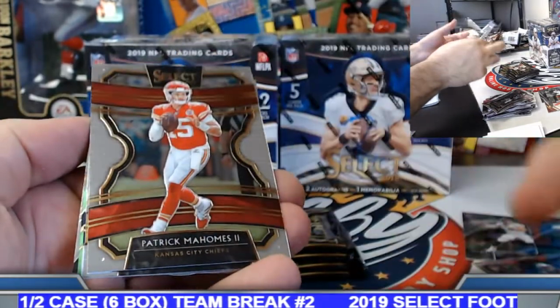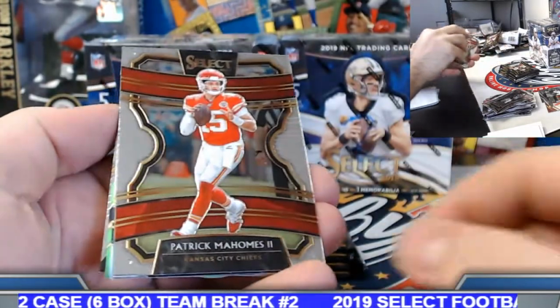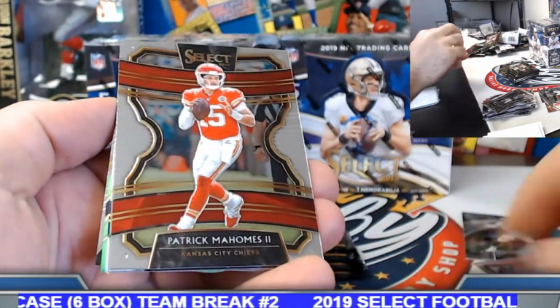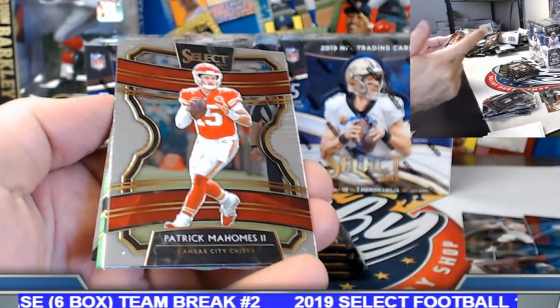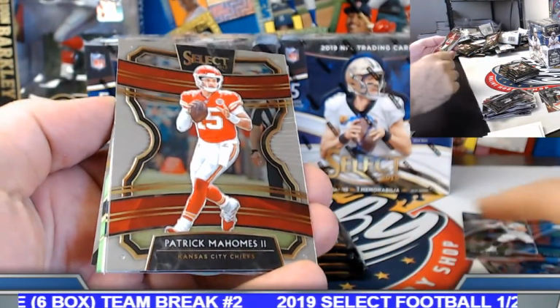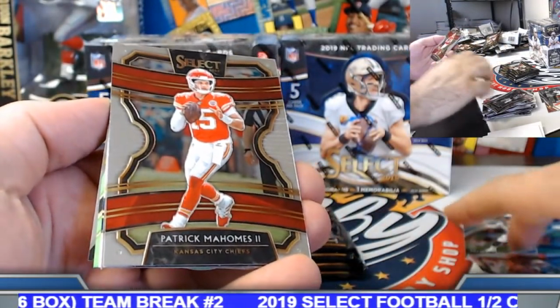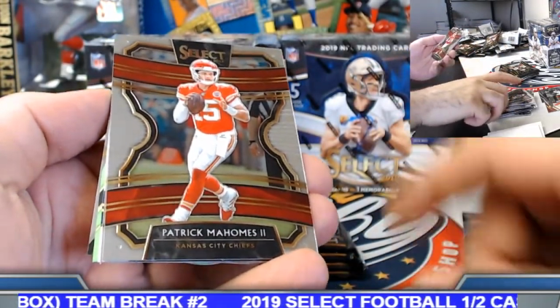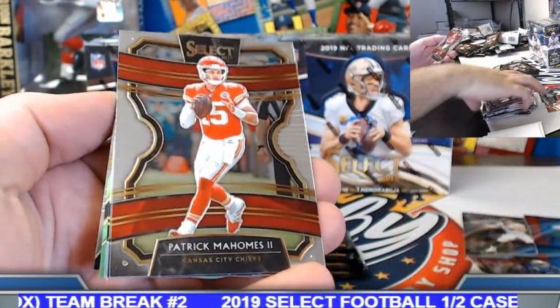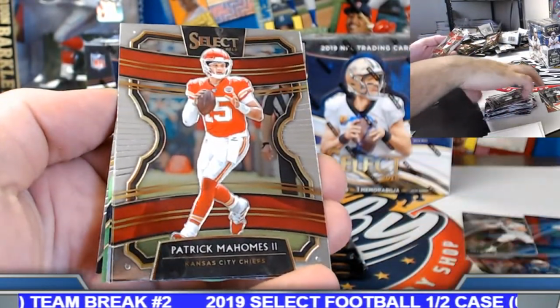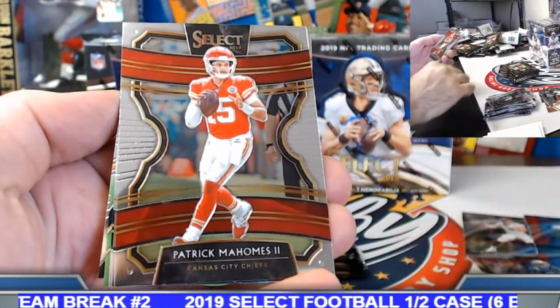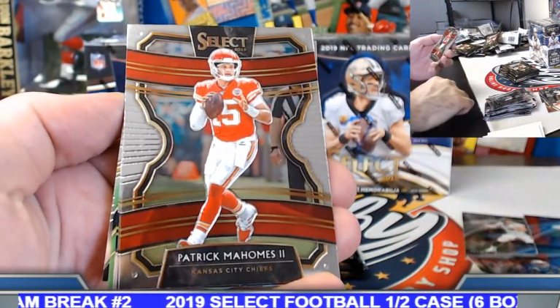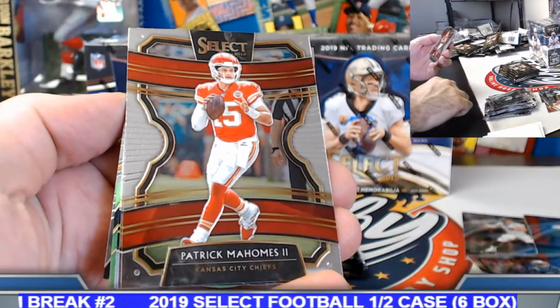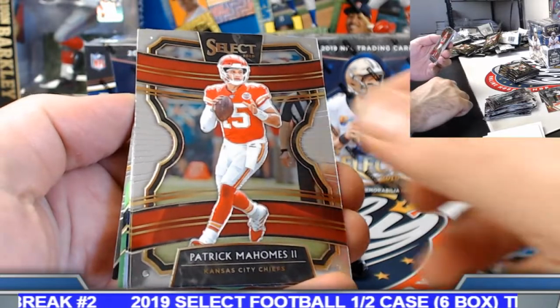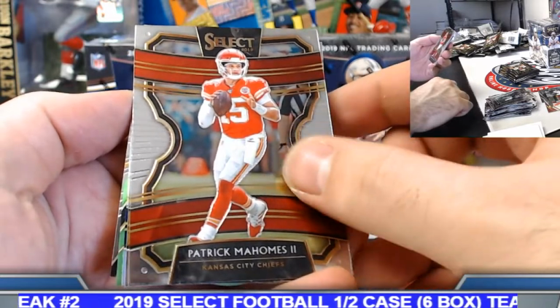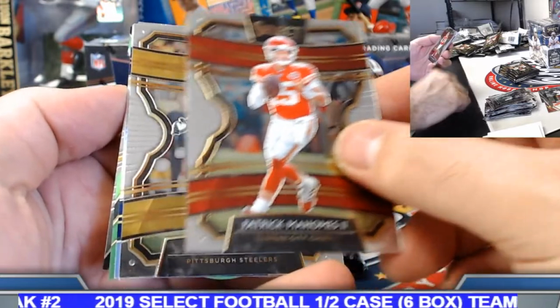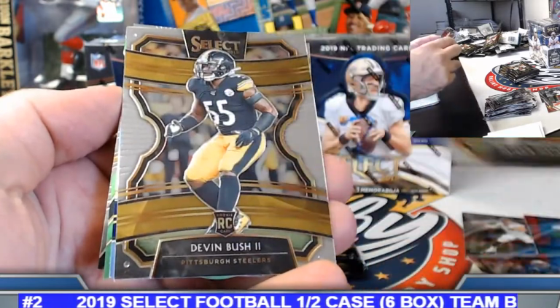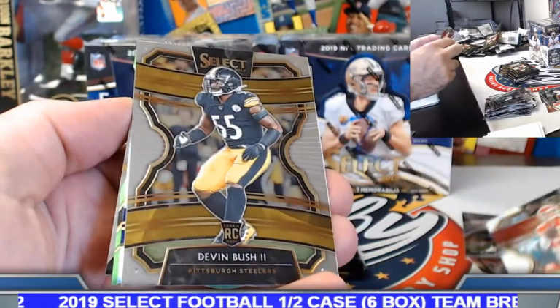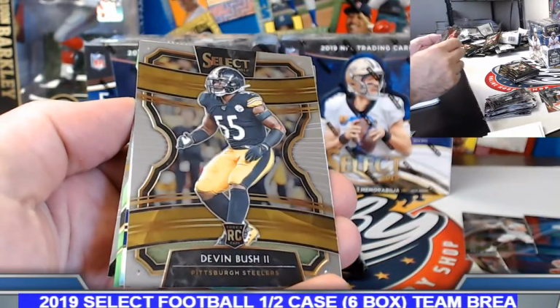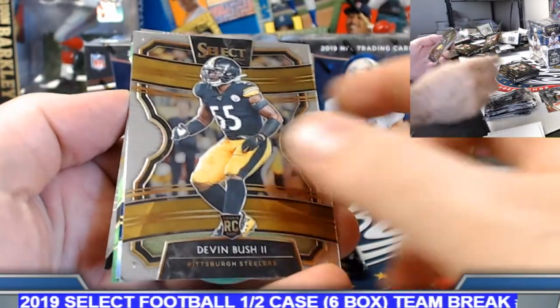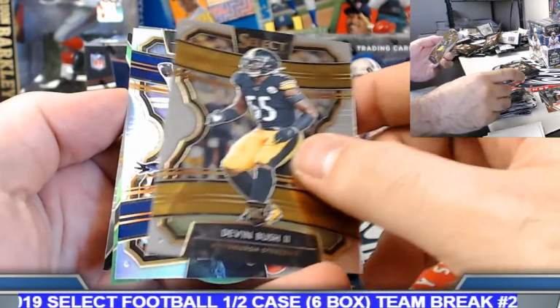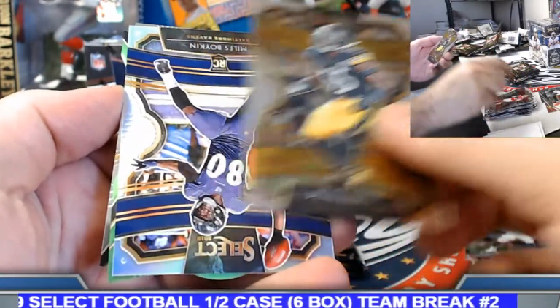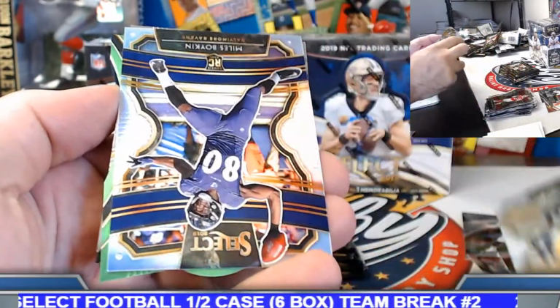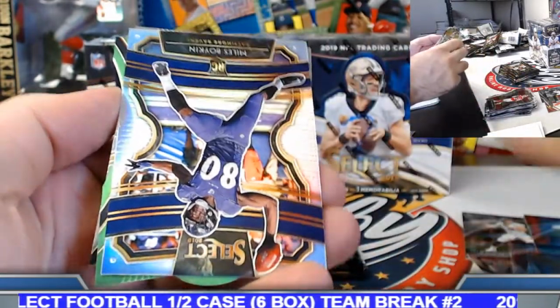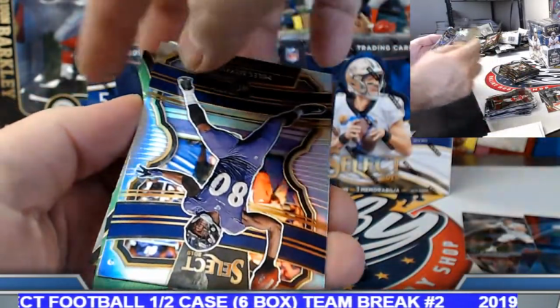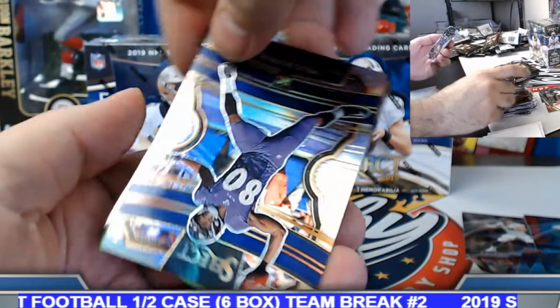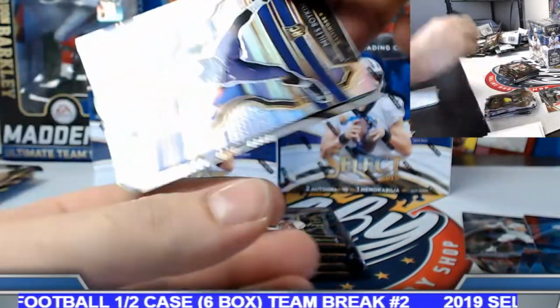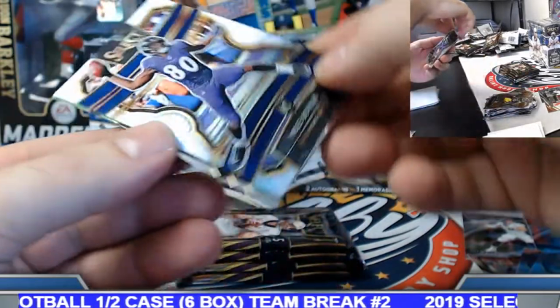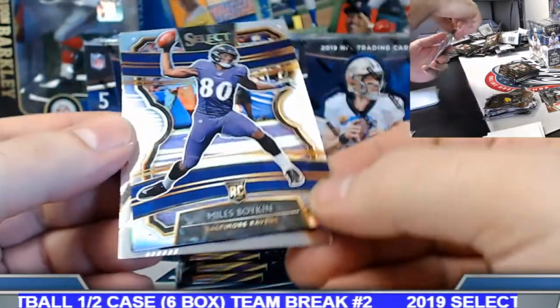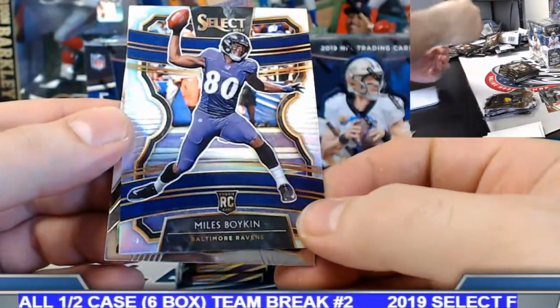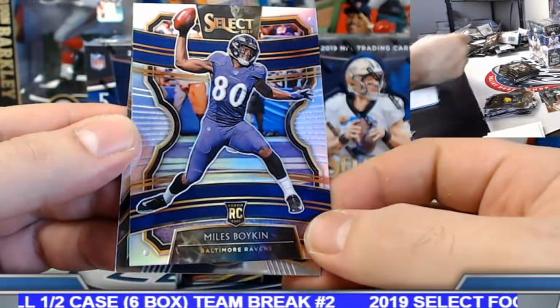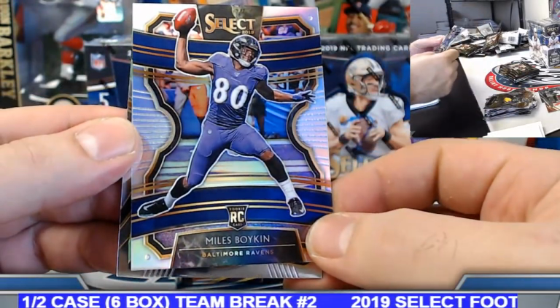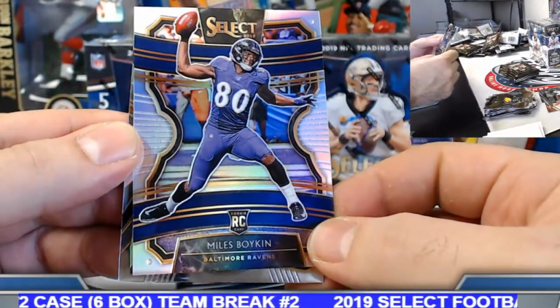This is what I was talking about, Dante — Select football, Select basketball, really nice. I imagine the baseball is going to be pretty nice too. Some nice popping parallels, silvers are going to look nice and sharp, so looking forward to it.